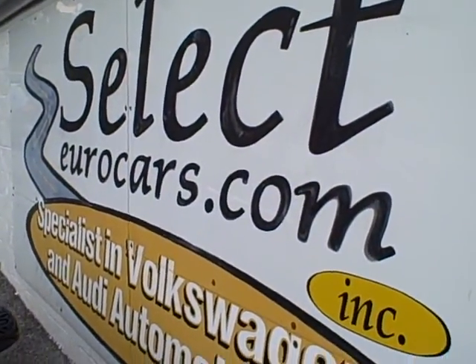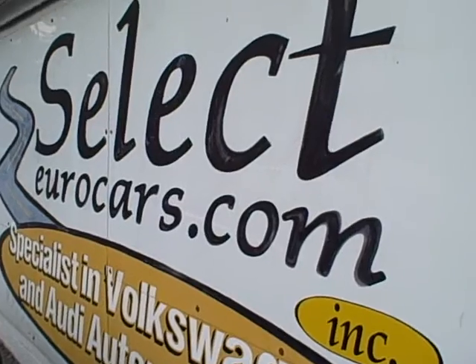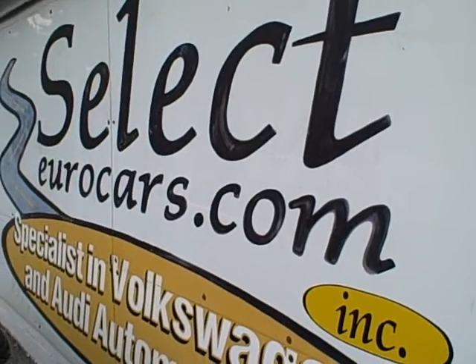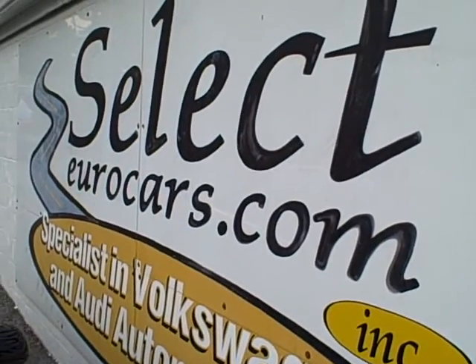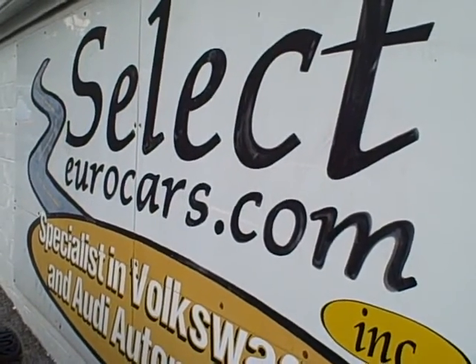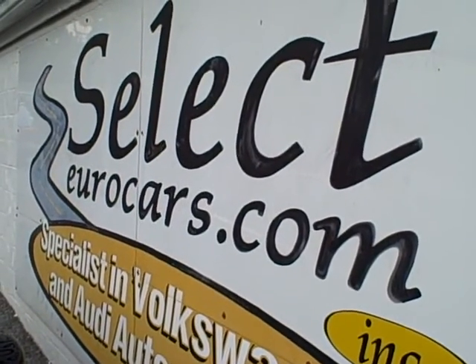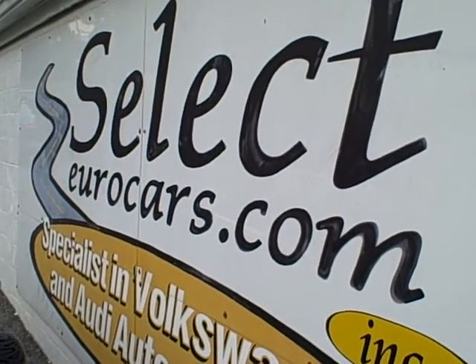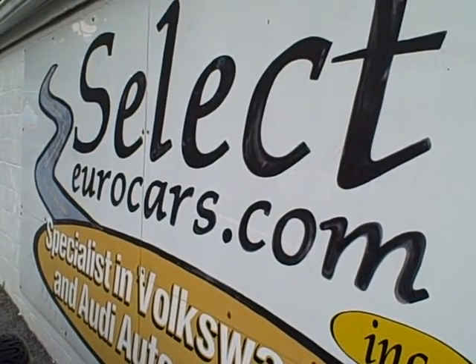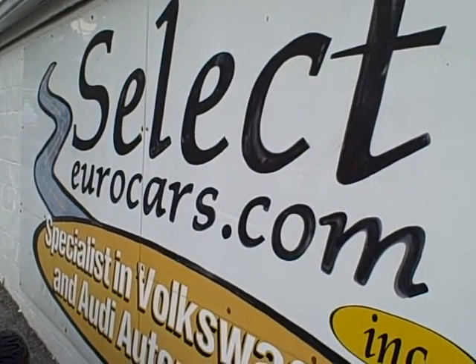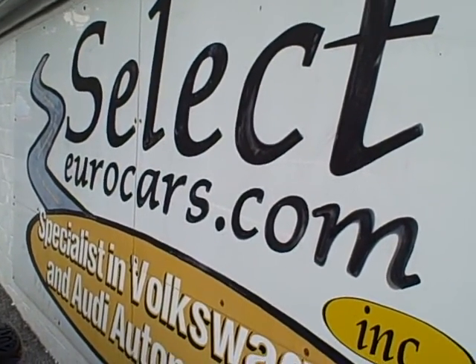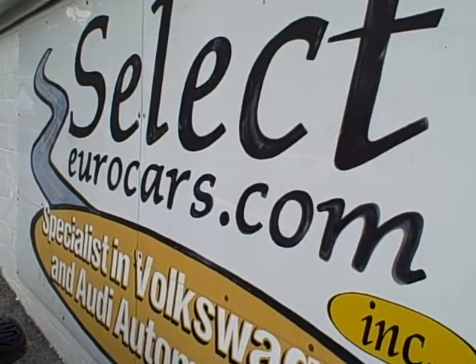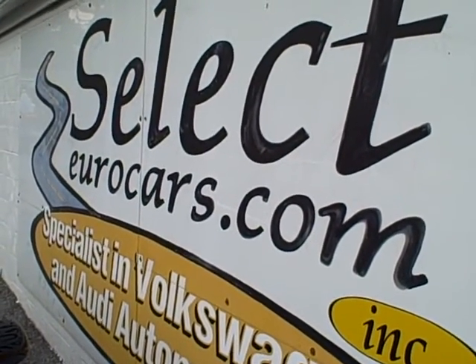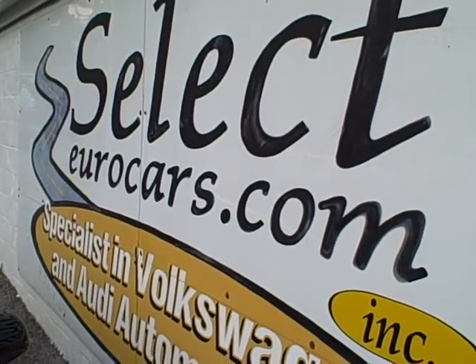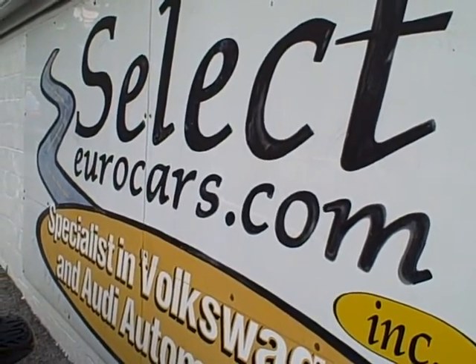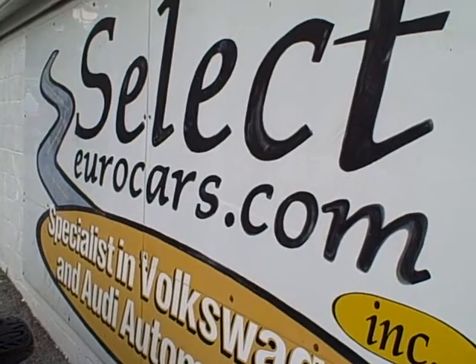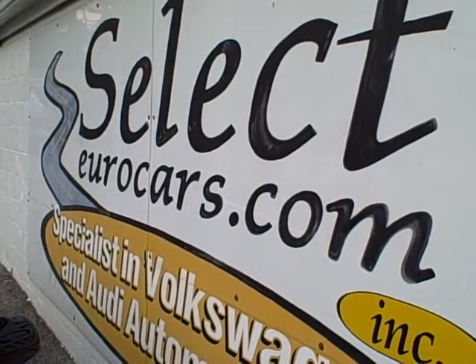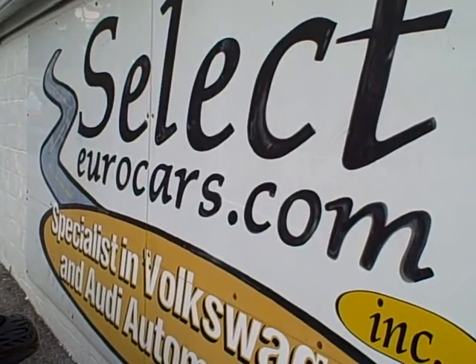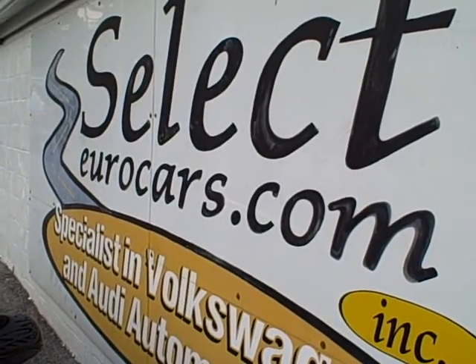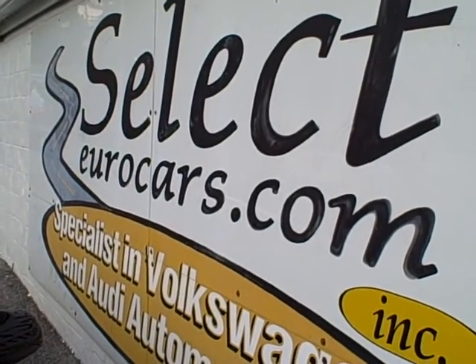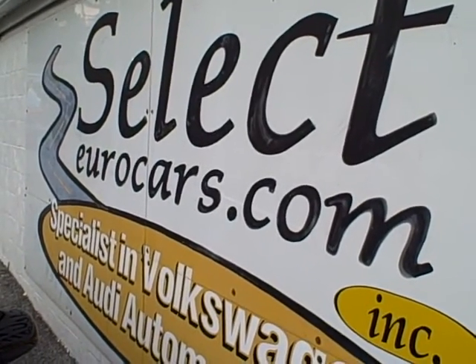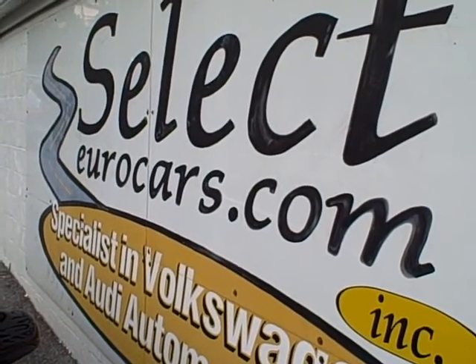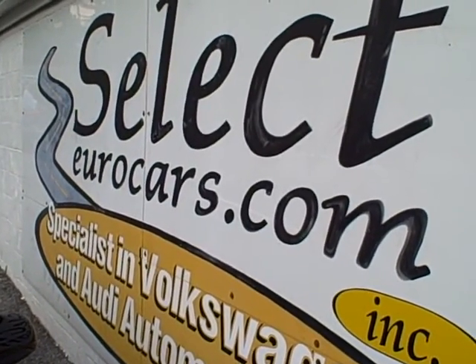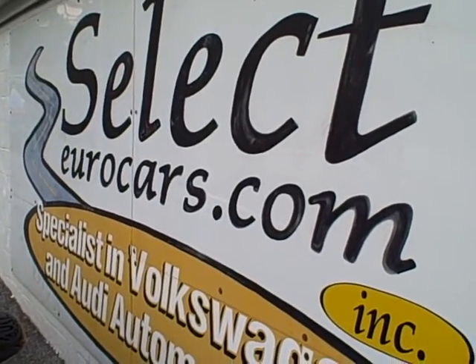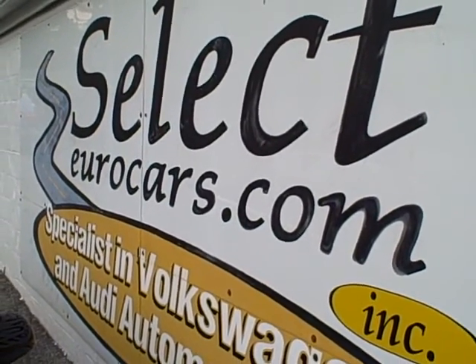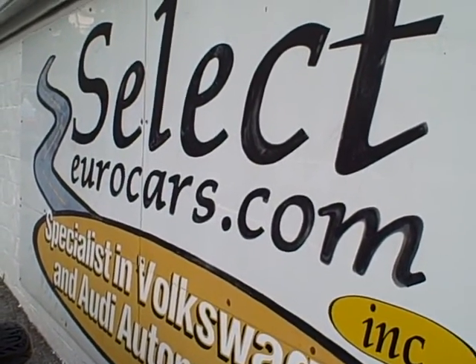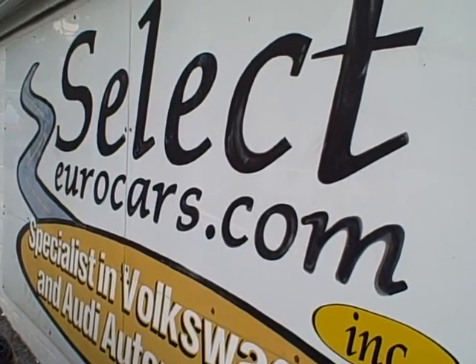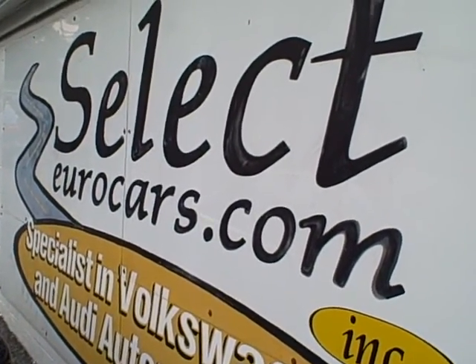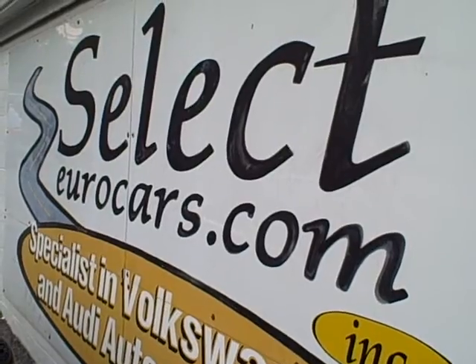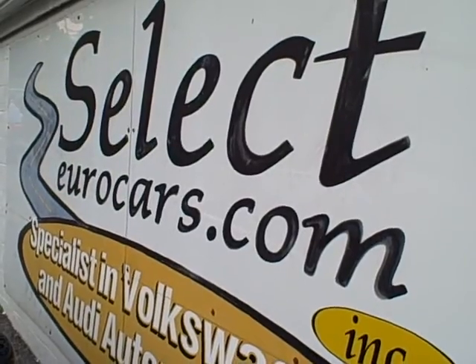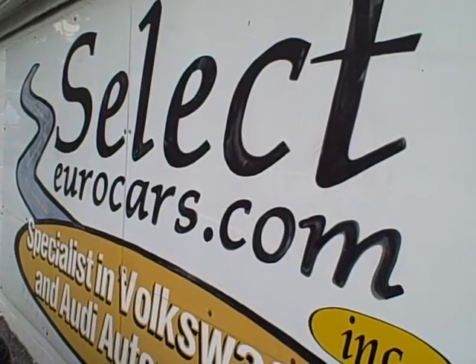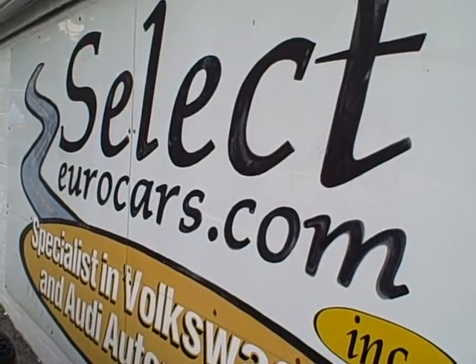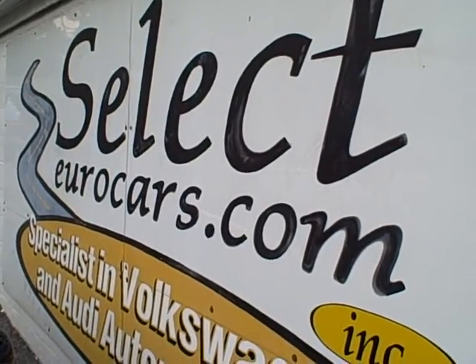We do have and strongly recommend extended service contracts with terms of up to five years and a hundred thousand miles from purchase, whichever comes first. The cost is about $1,800, which works out to about $350 a year with a $100 deductible on service. How can you beat that?